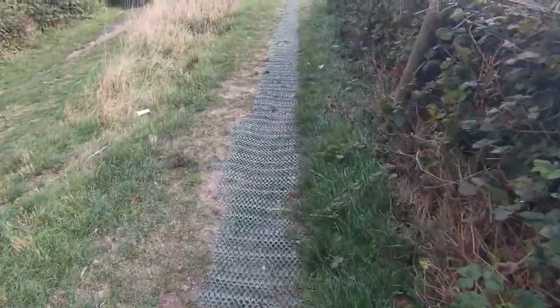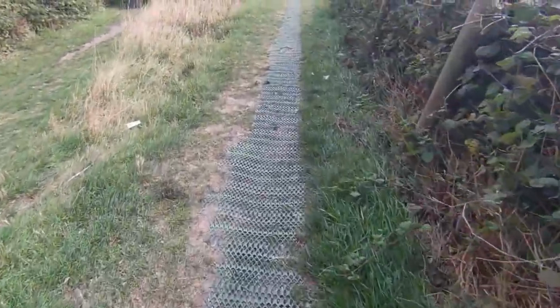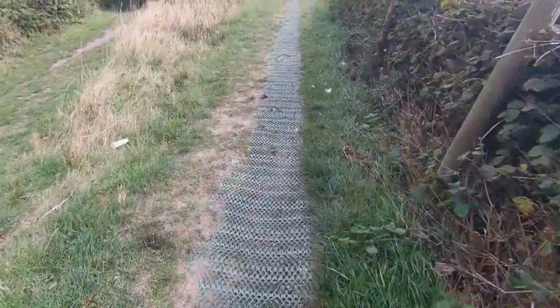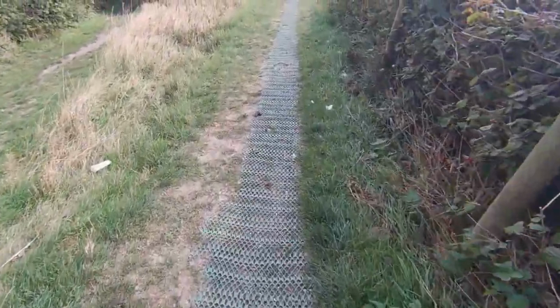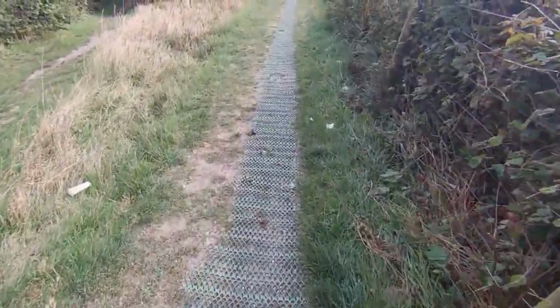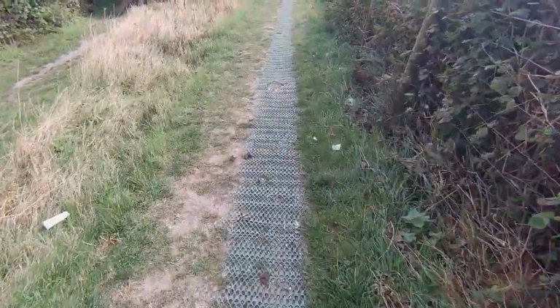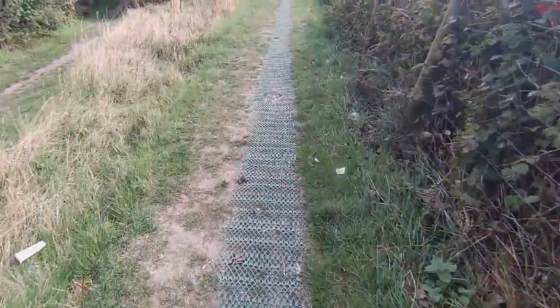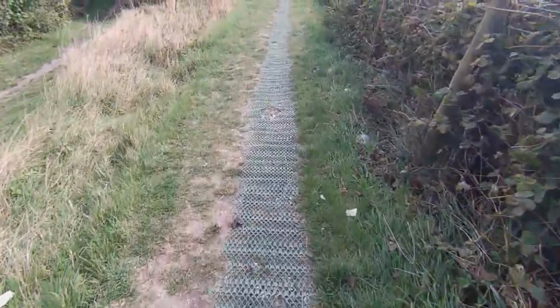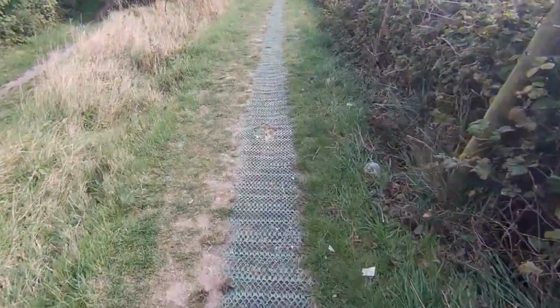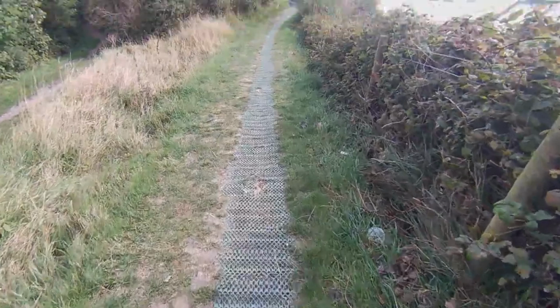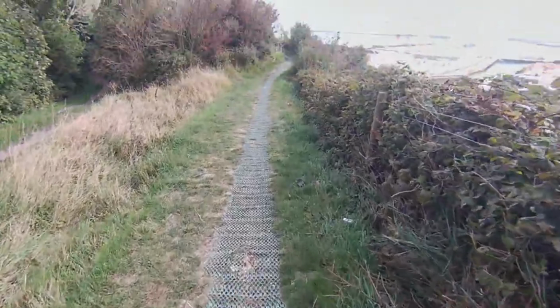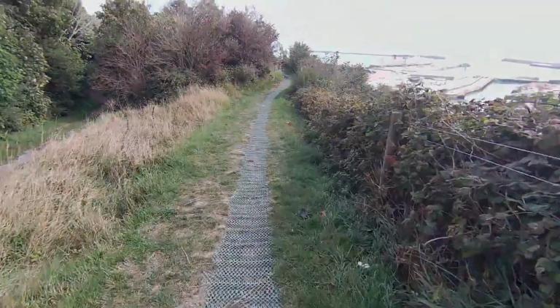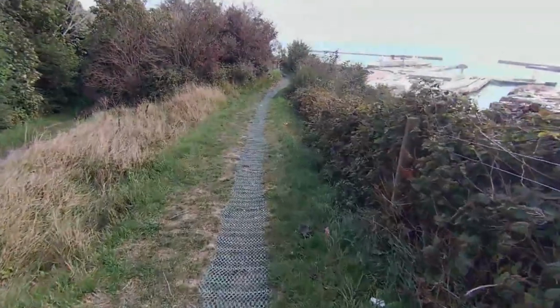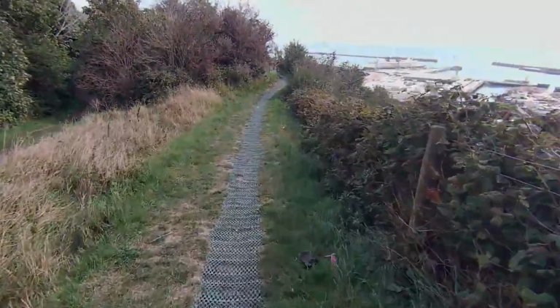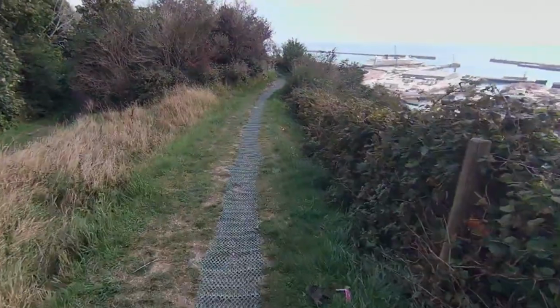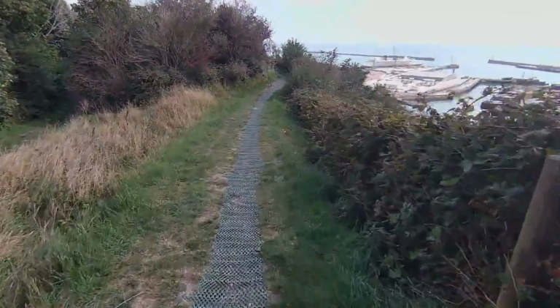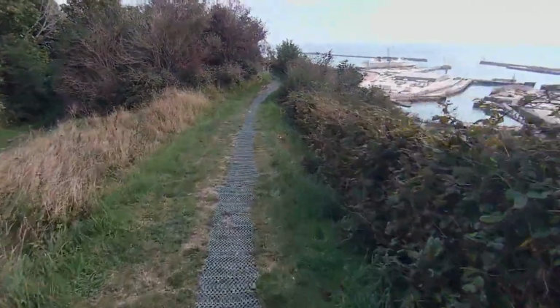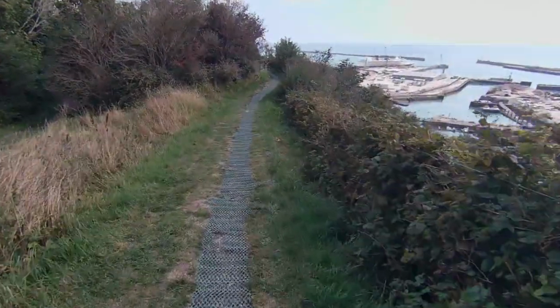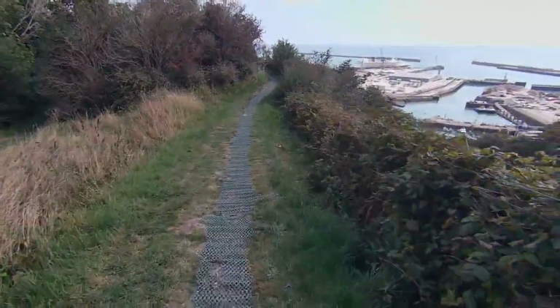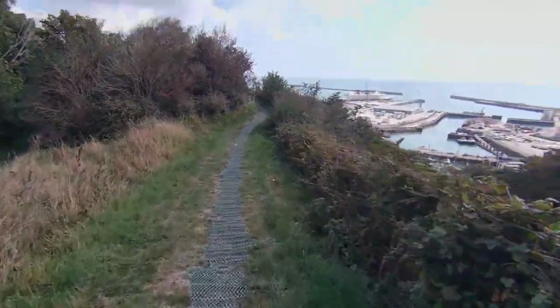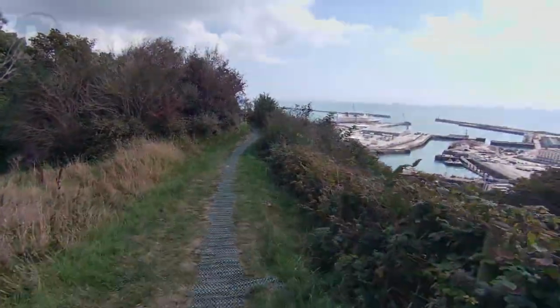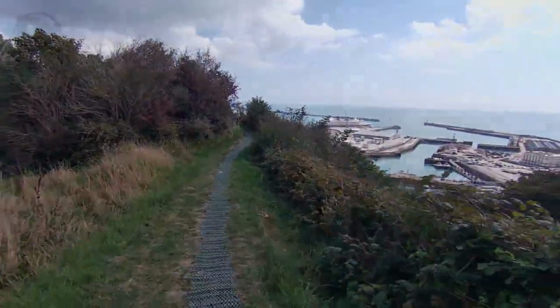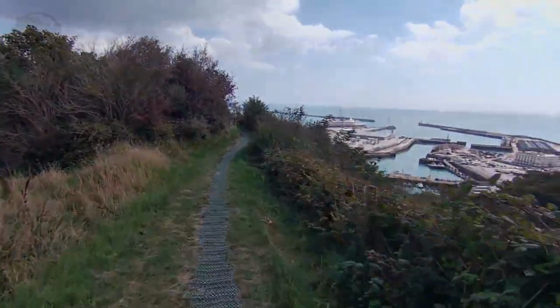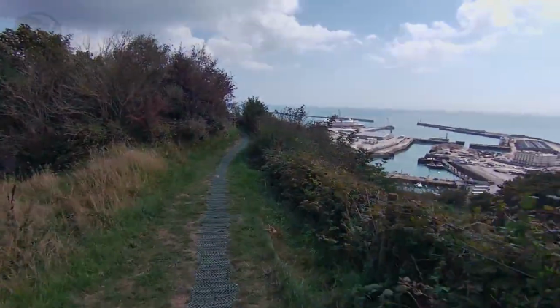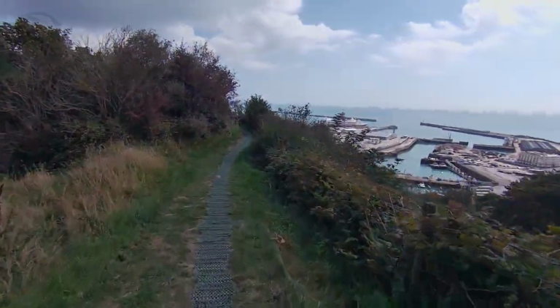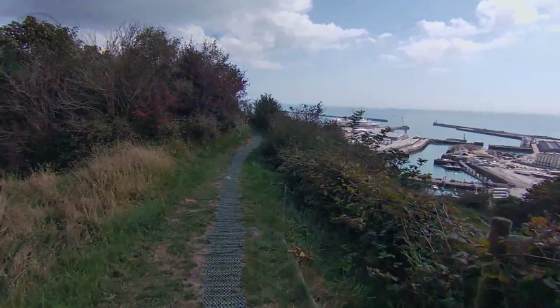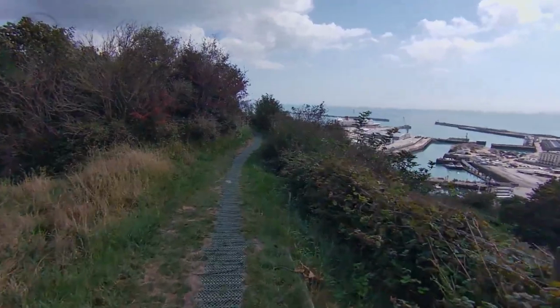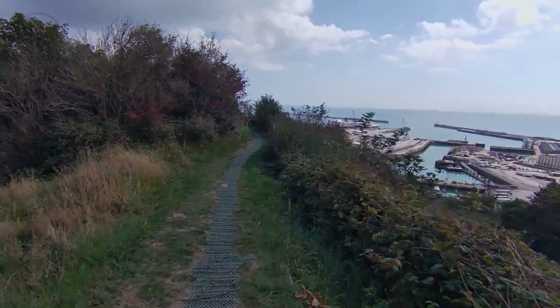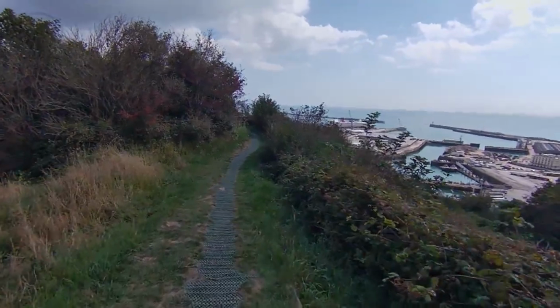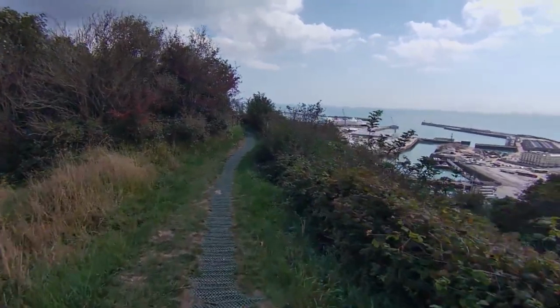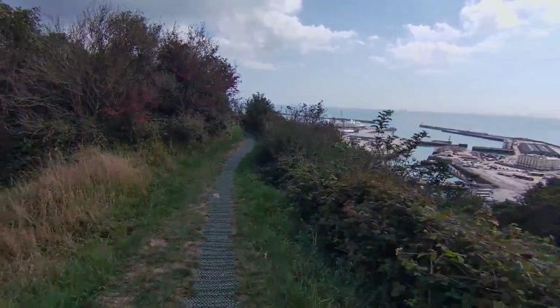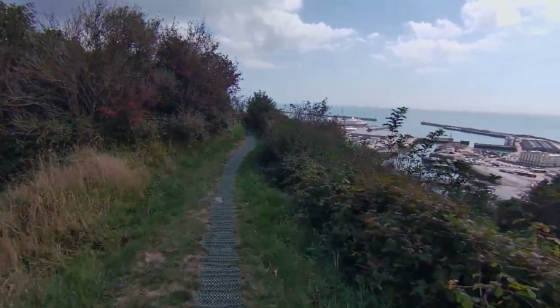As you can see, the pathway is covered in mesh. It's a pain in winter because it's all muddy and slushy, but it's good from a safety point of view because you can't slip.